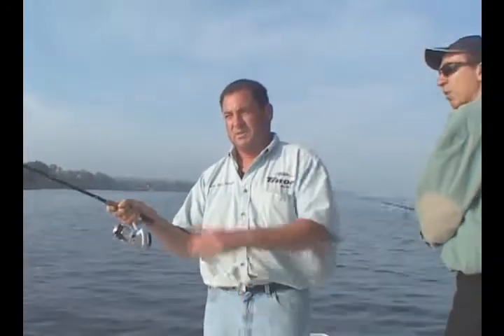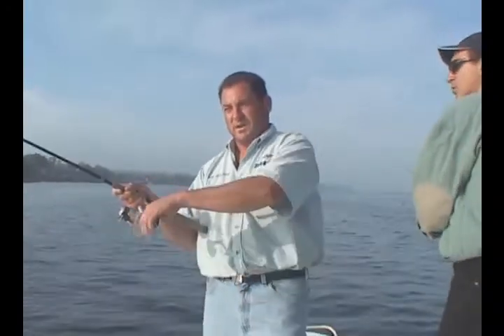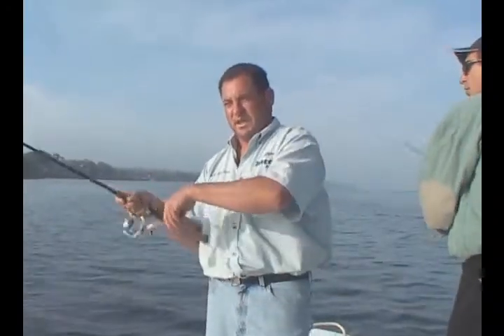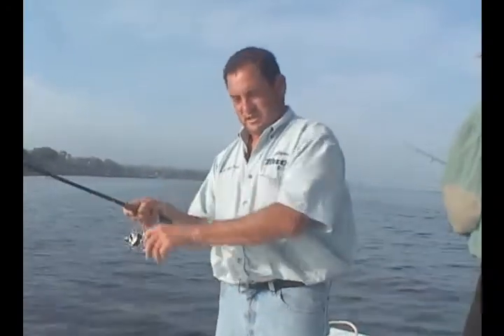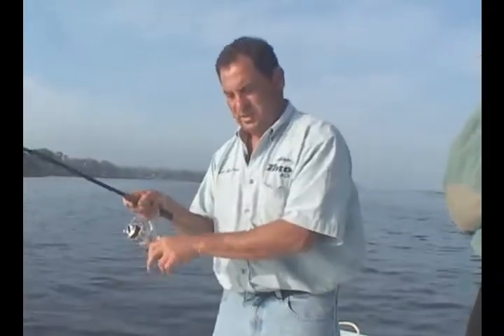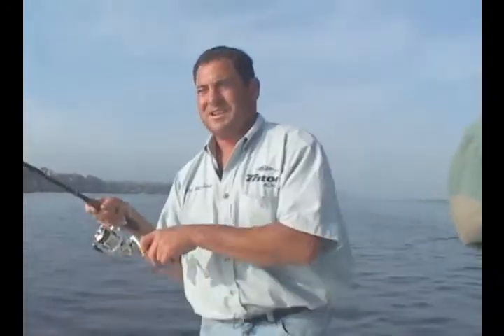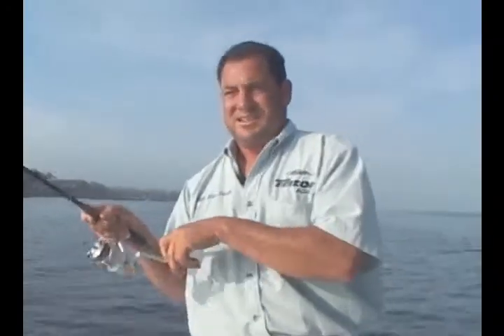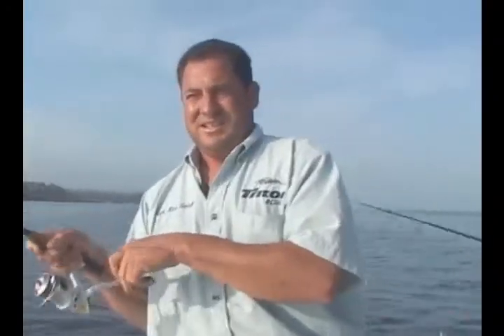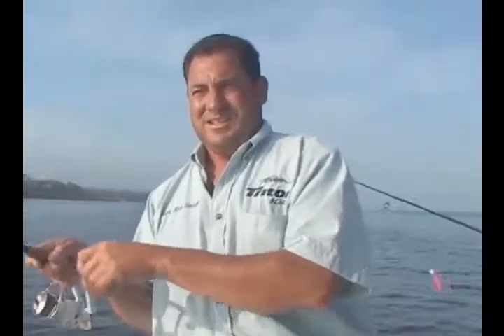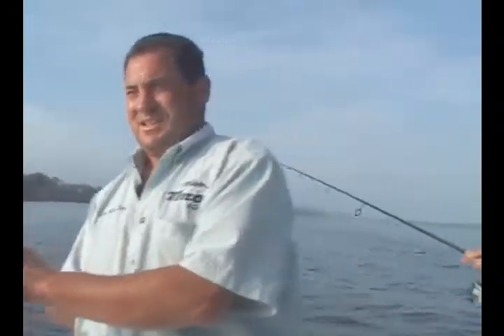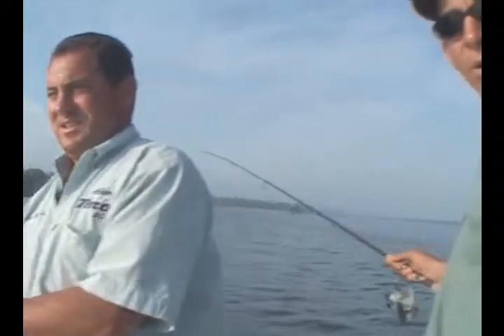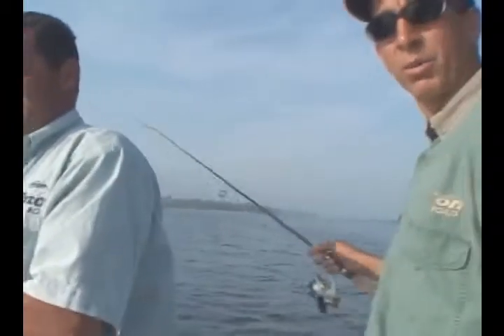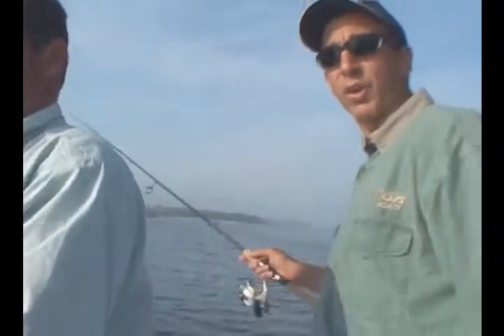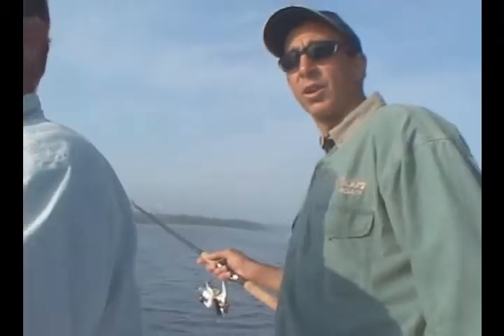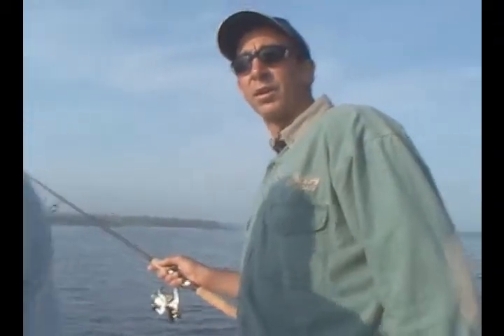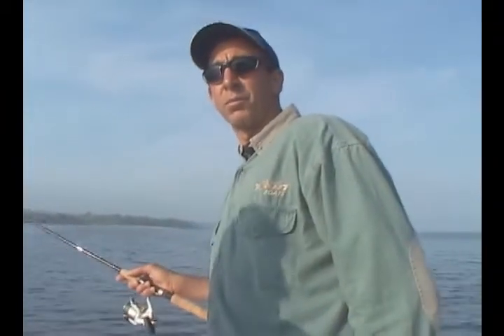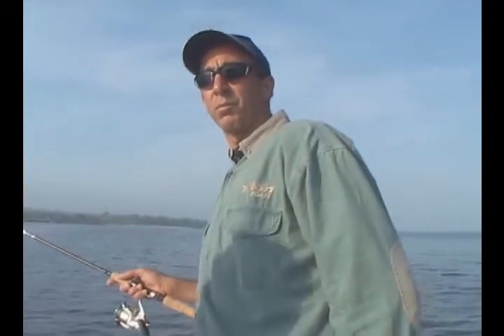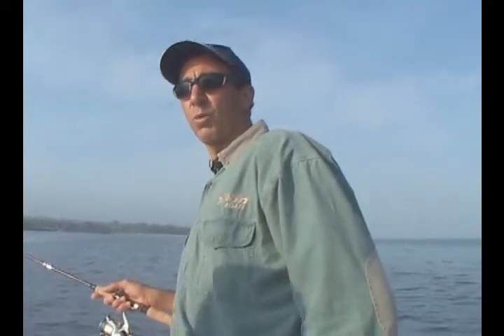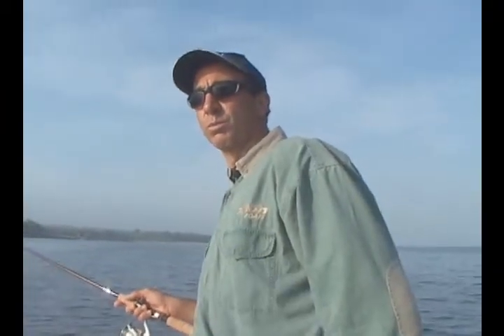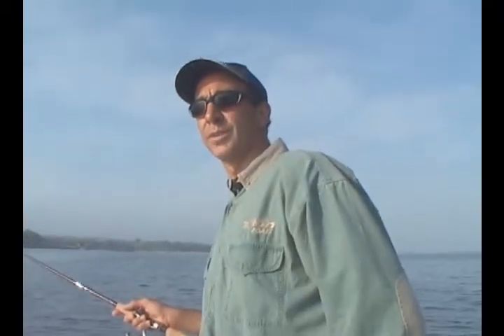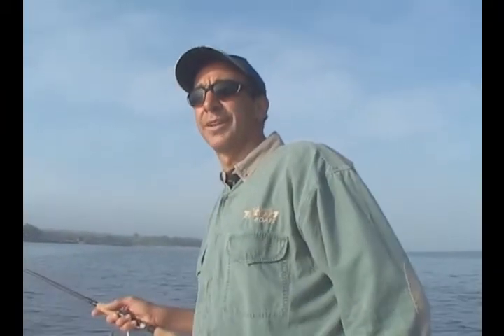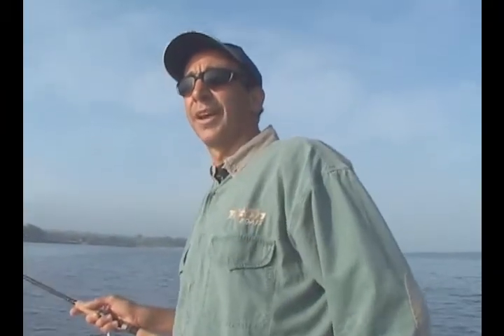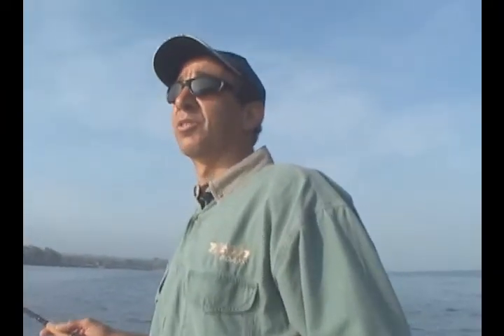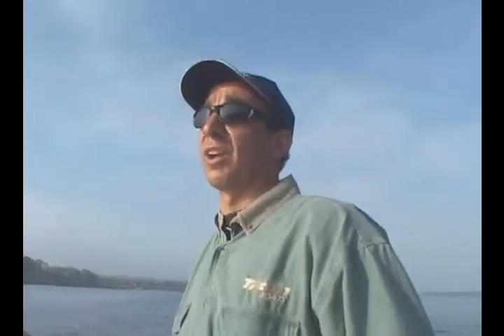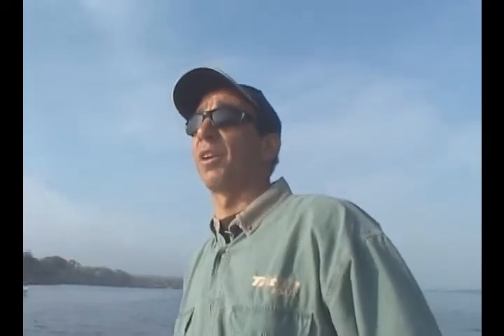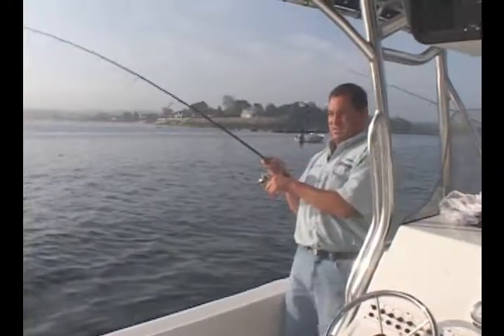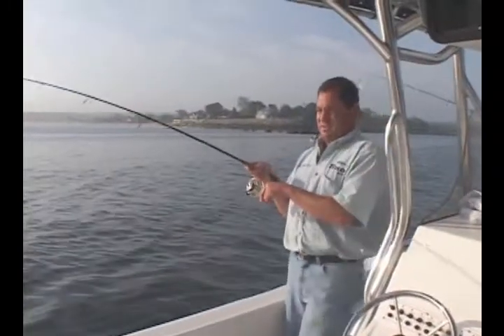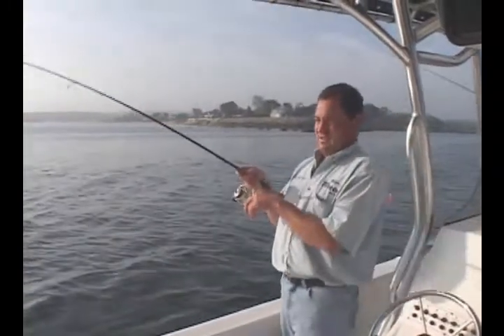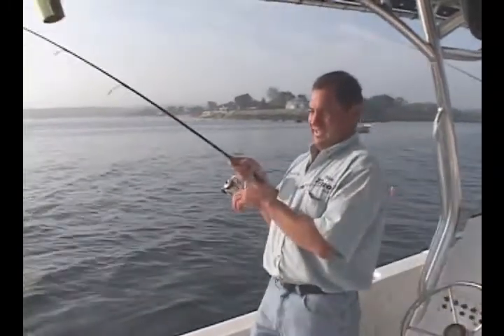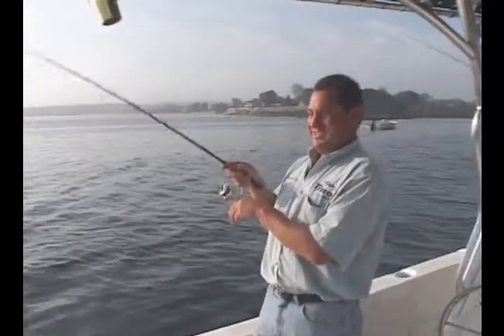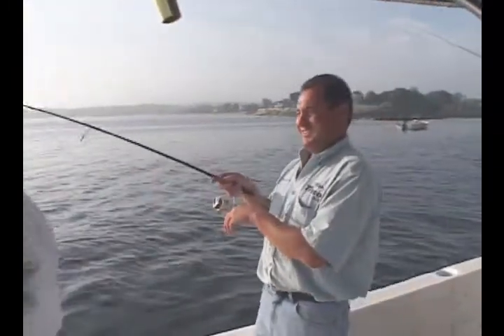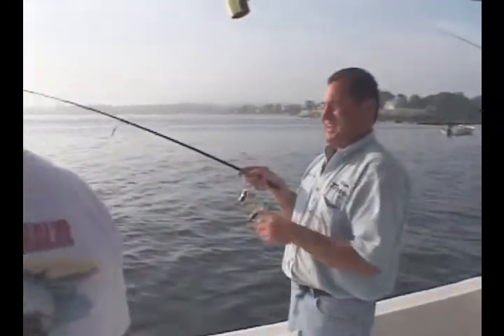I'm going to walk this guy down, just working on the local points here. We're going to have to come back with this fish — he's taking me all around the boat. That looks like a nice, solid fish.